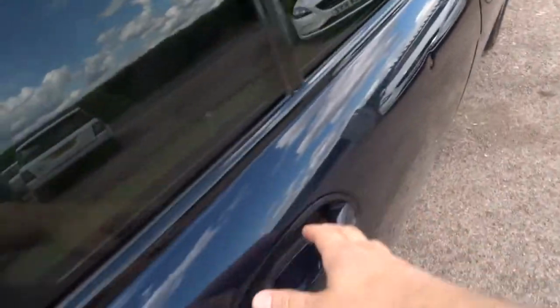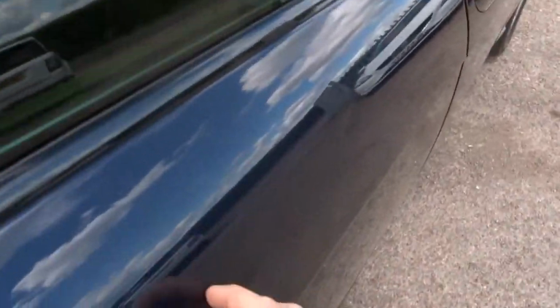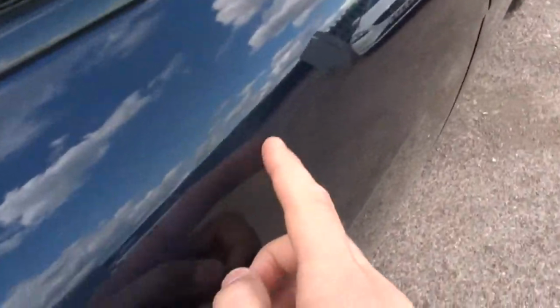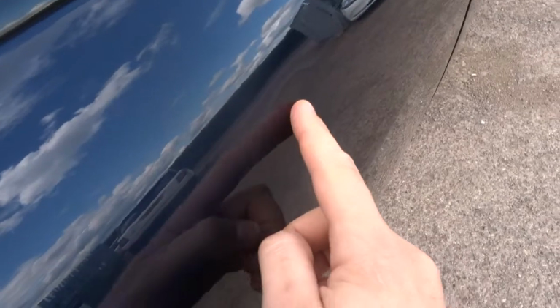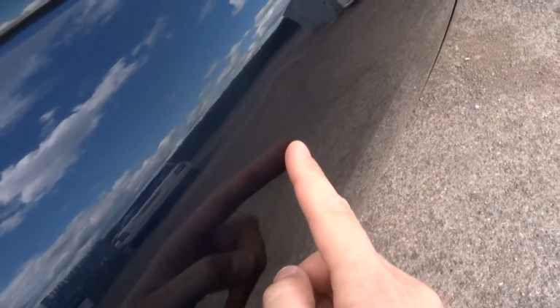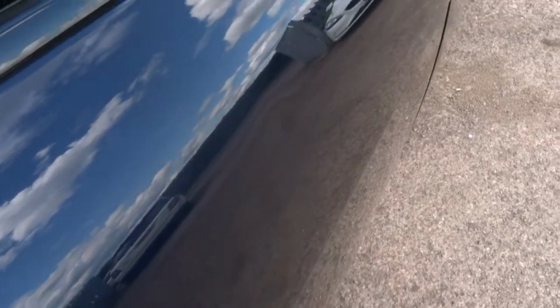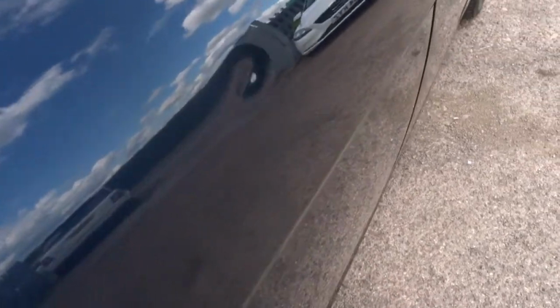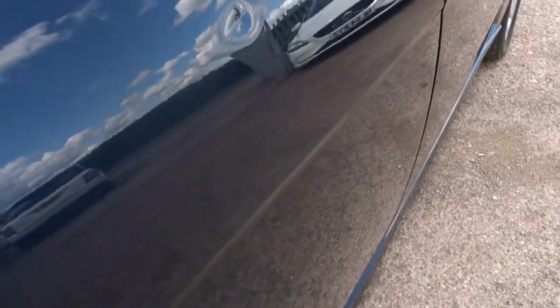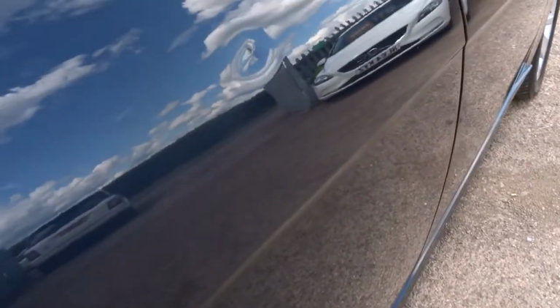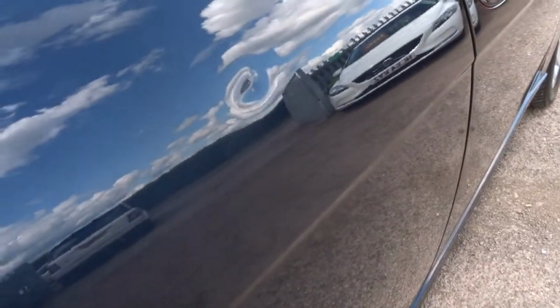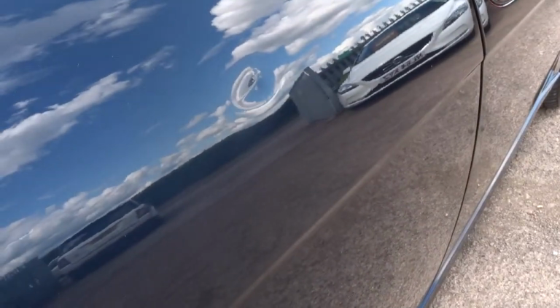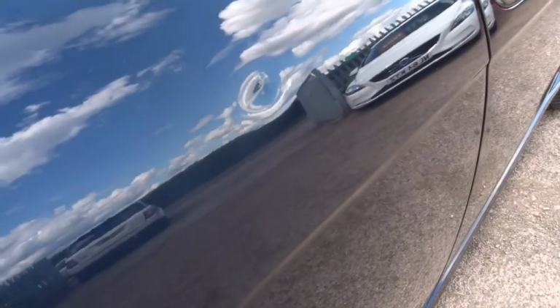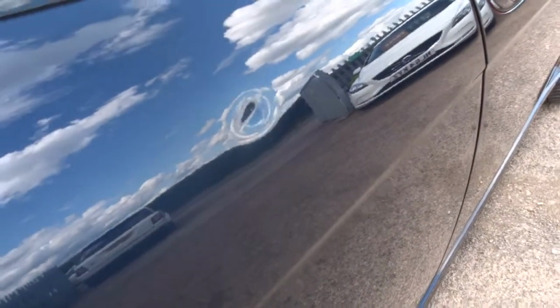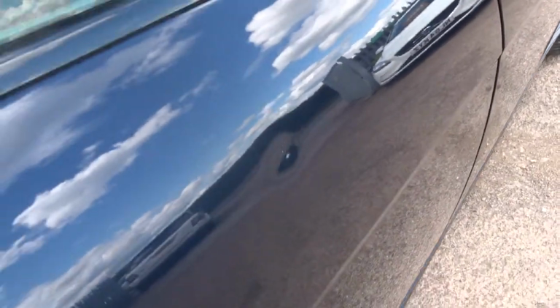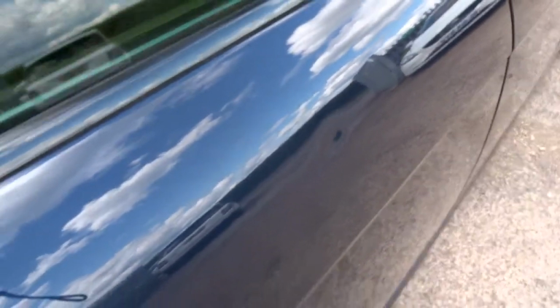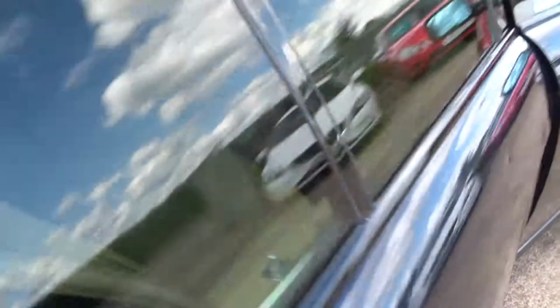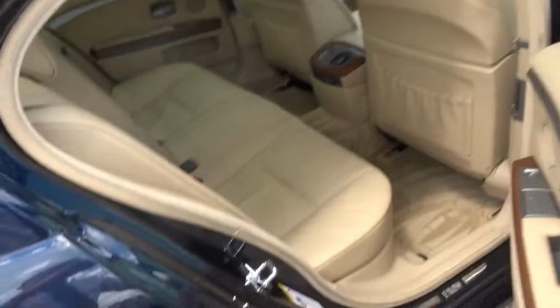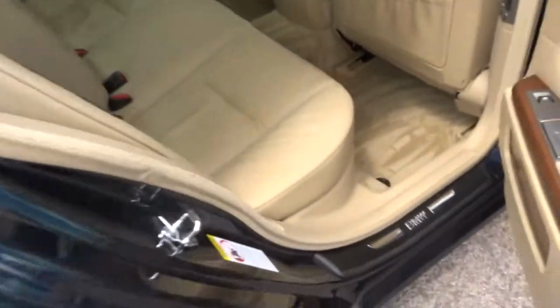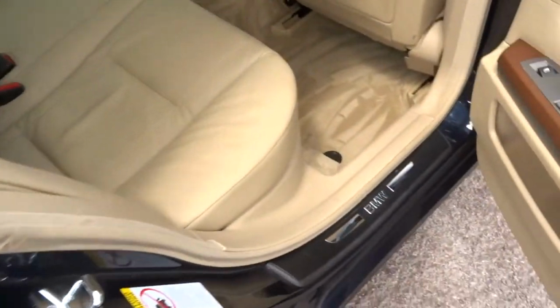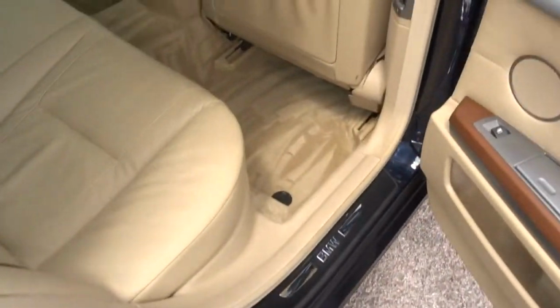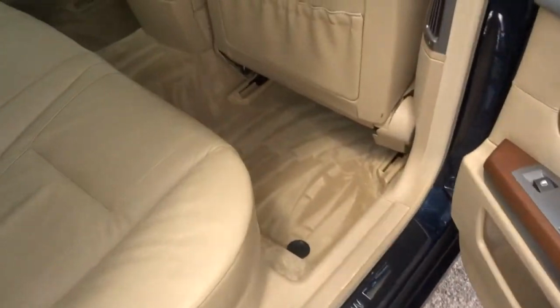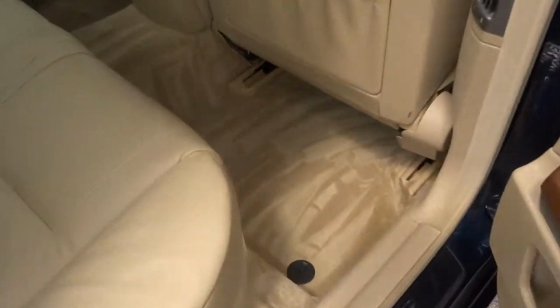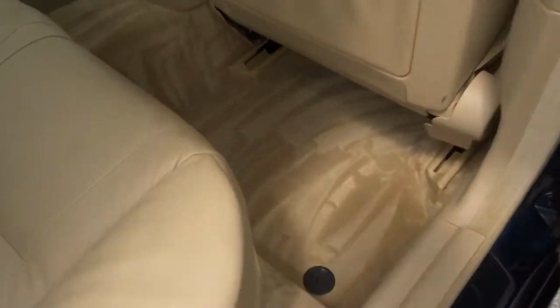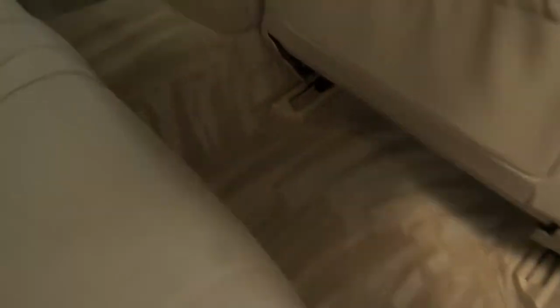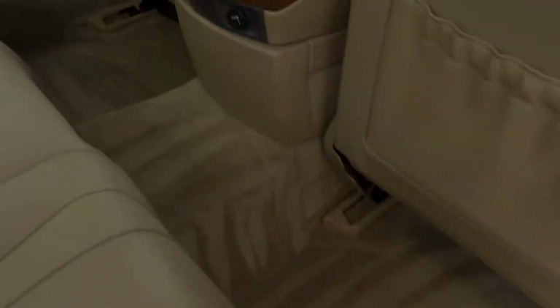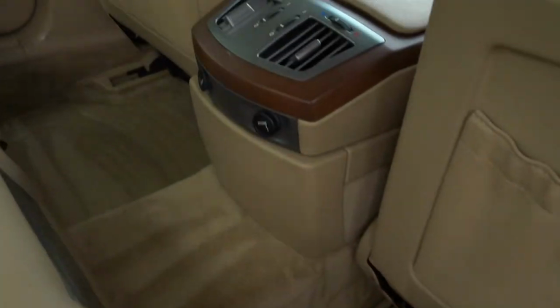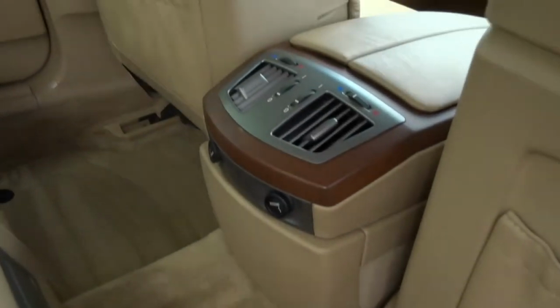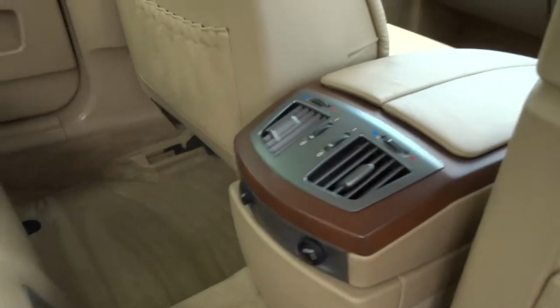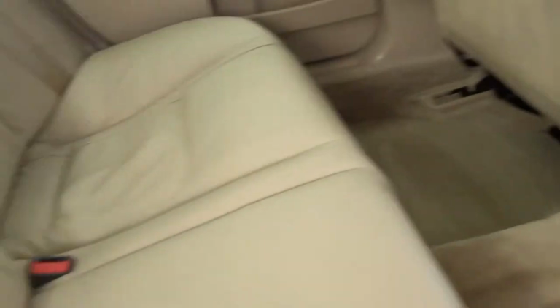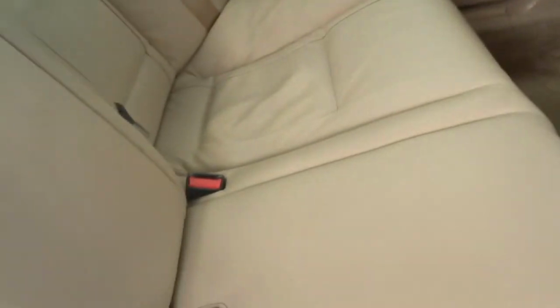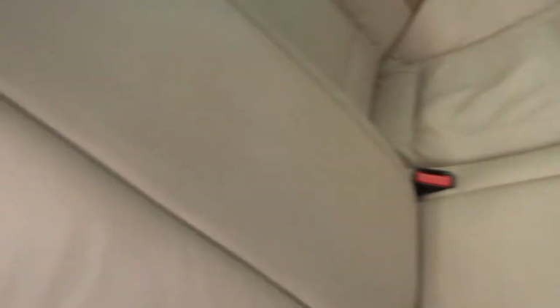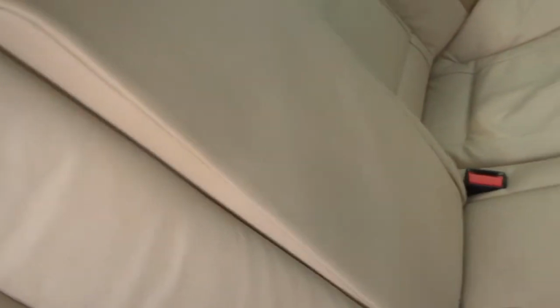There's a little dent just there in the car — you probably can't really see it, but there it is just there. Obviously there will be a couple of little things here and there, but this is in great condition for its price.